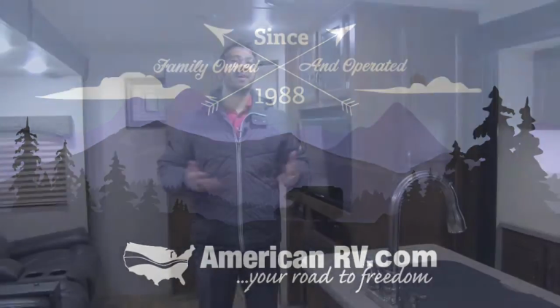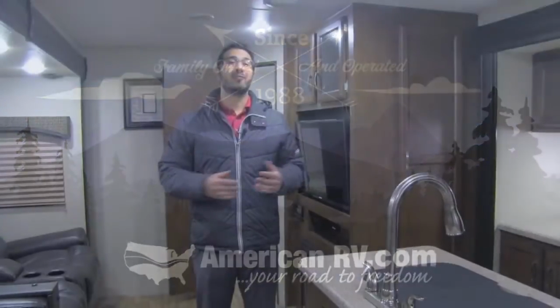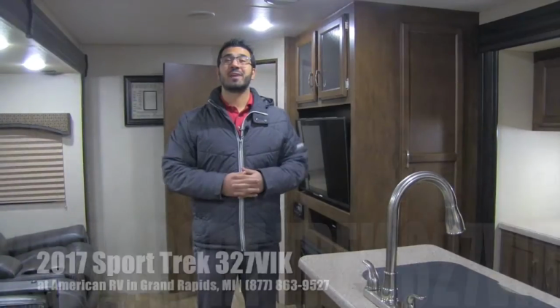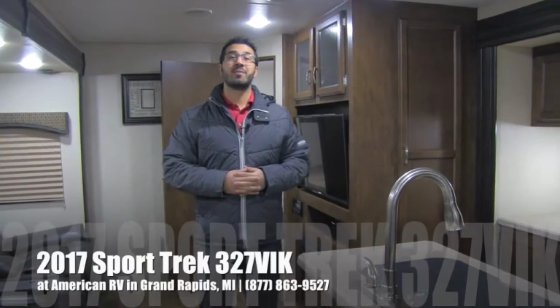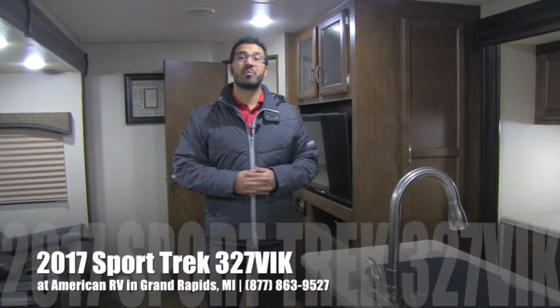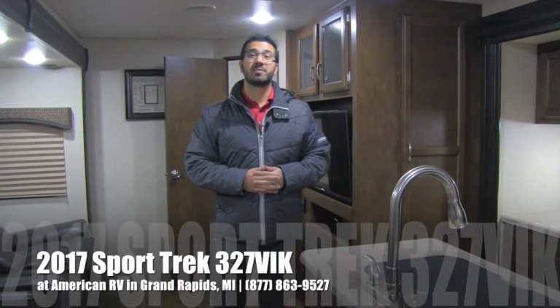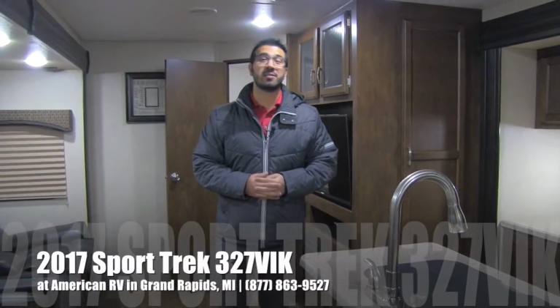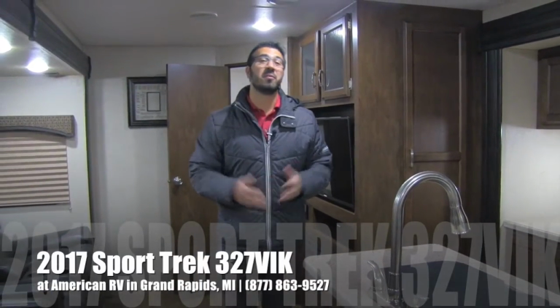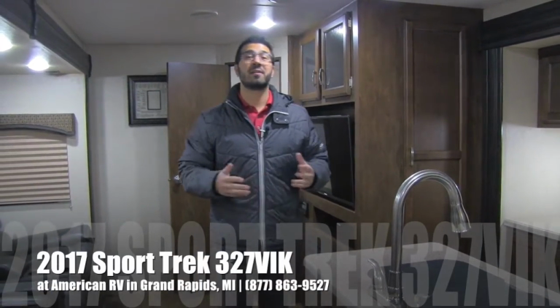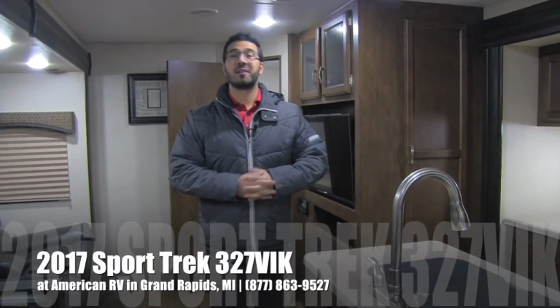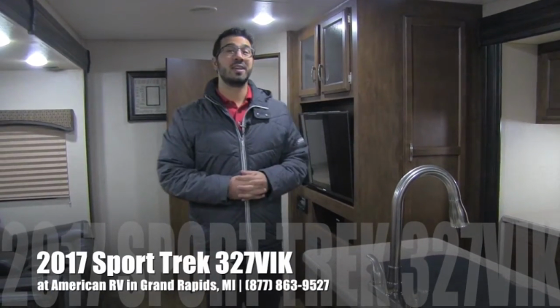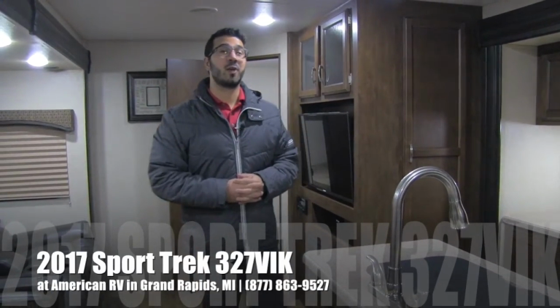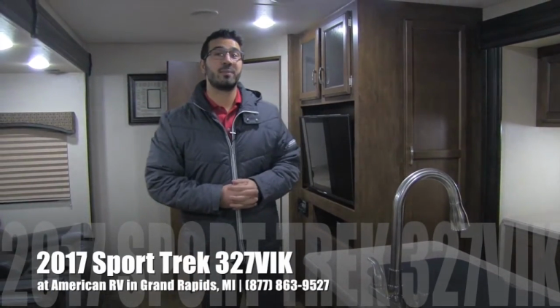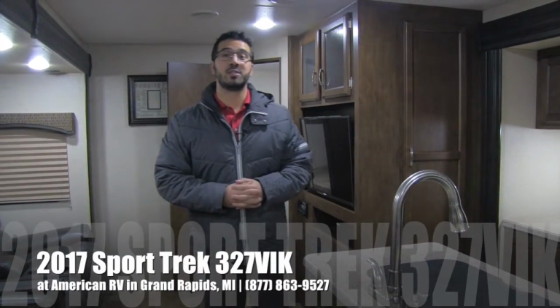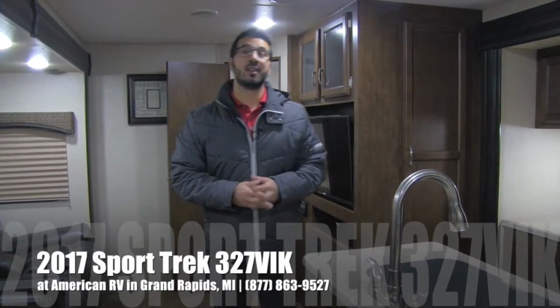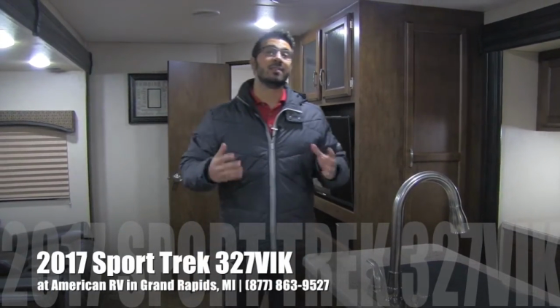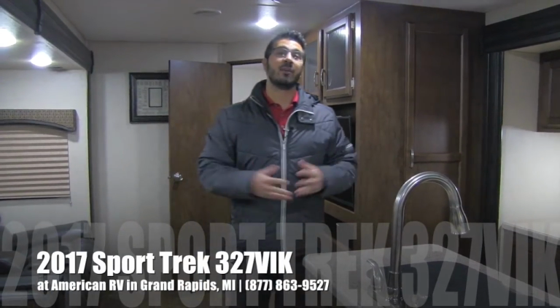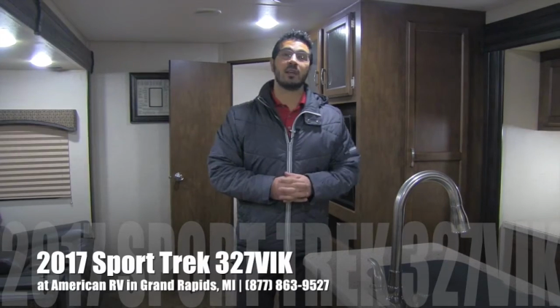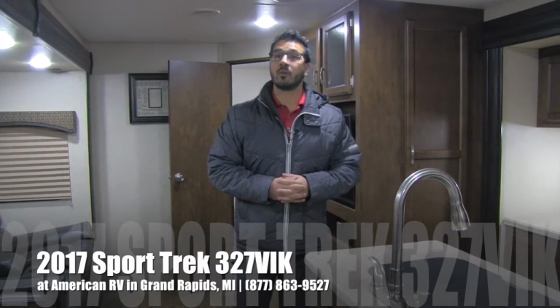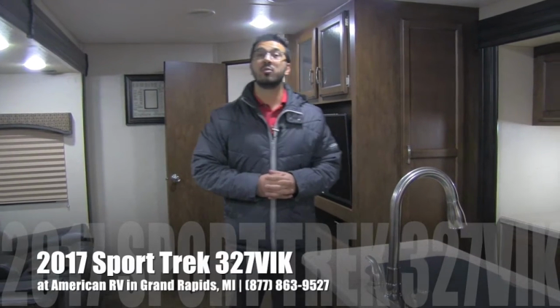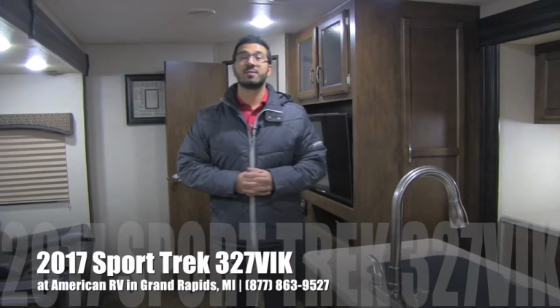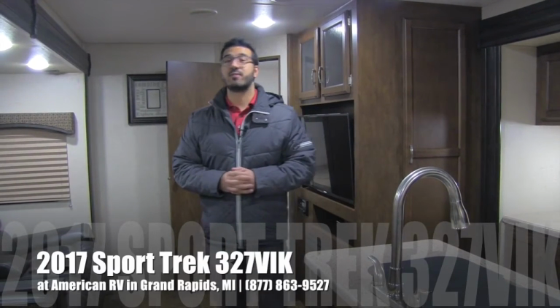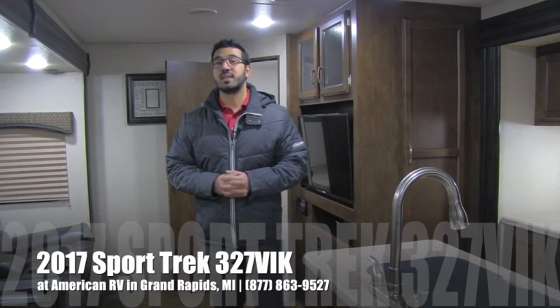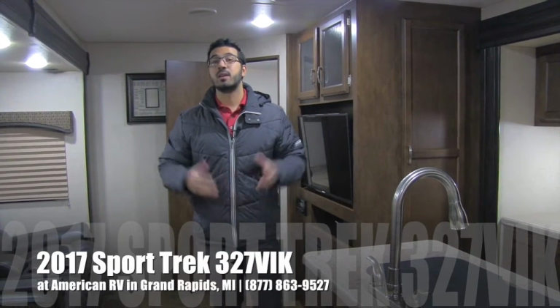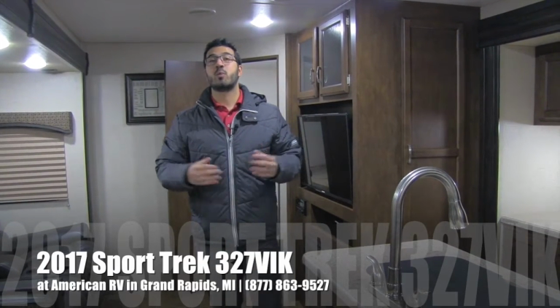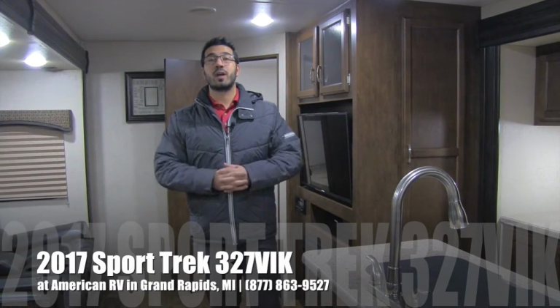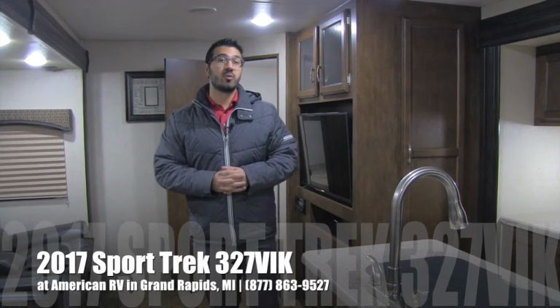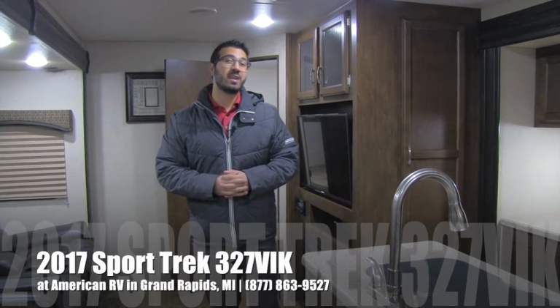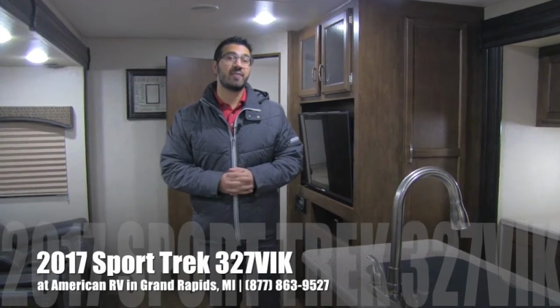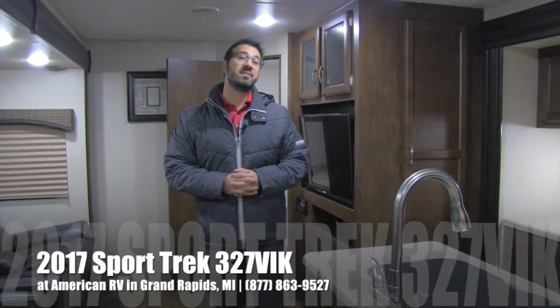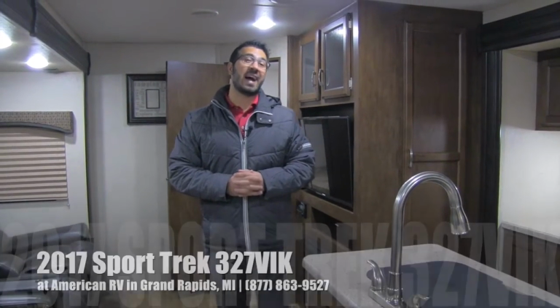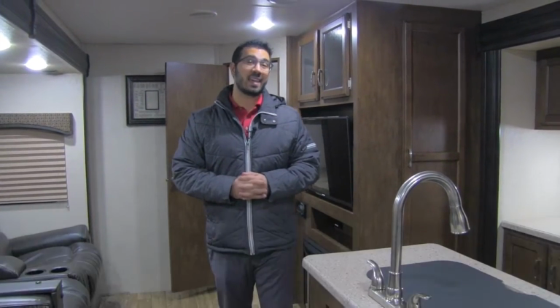Hi folks, I'm Ian Baker, the product specialist with American RV in Grand Rapids, Michigan. Today I'm here to tell you about the 2017 Sporttrek 327 VIK.